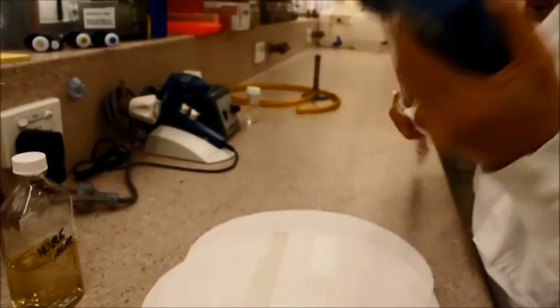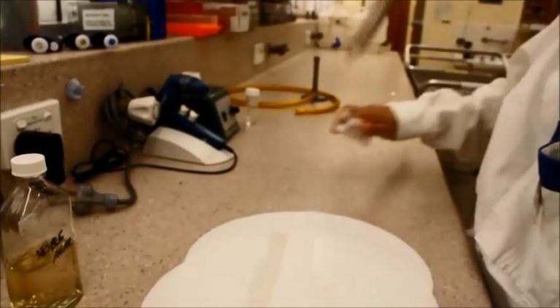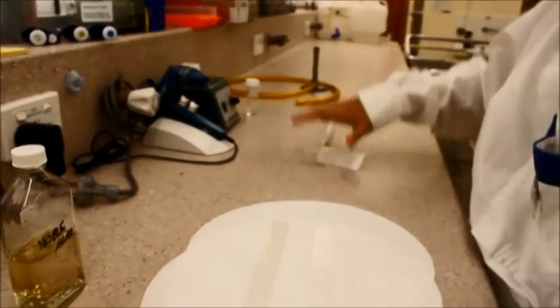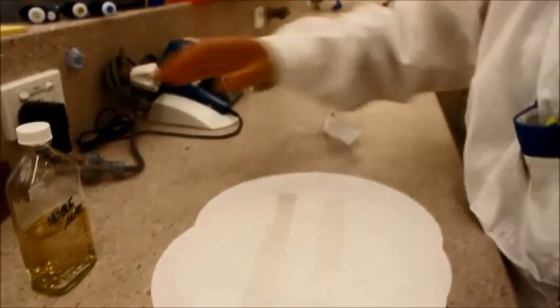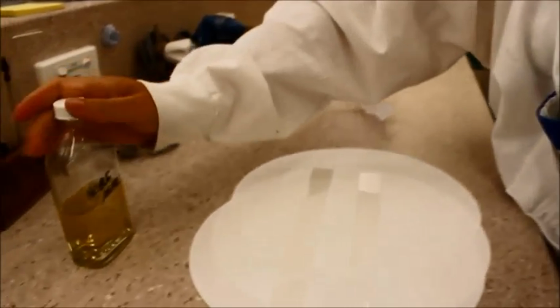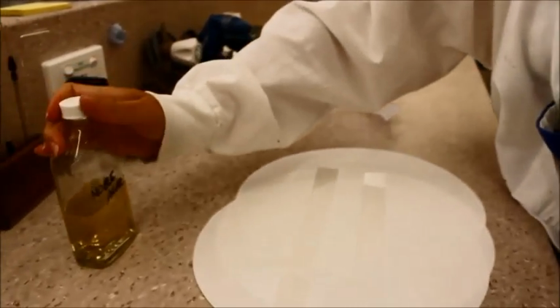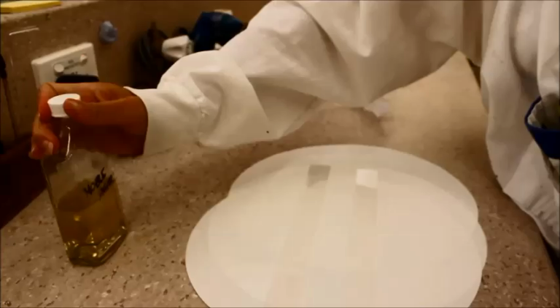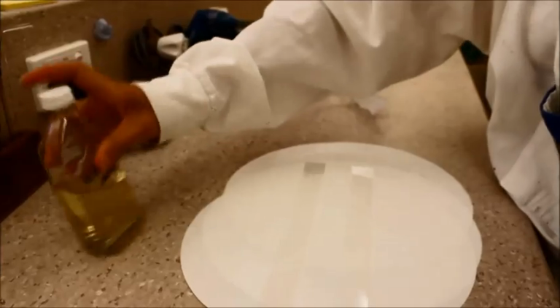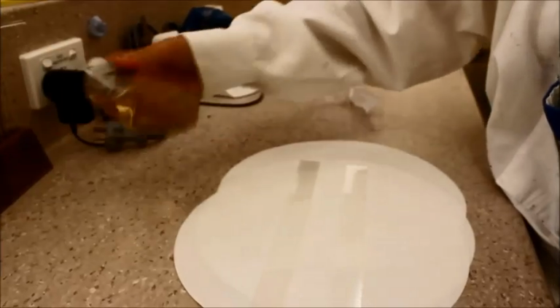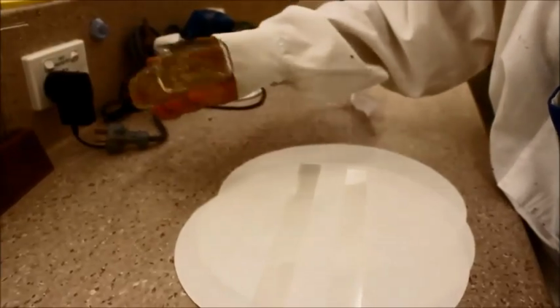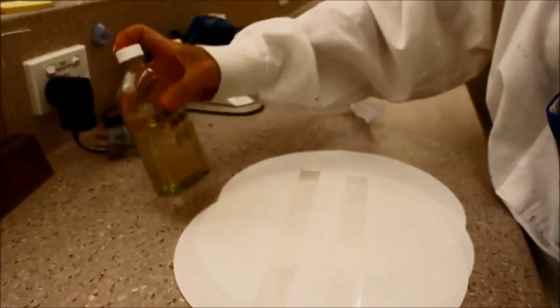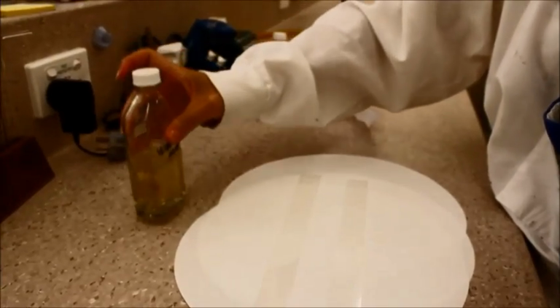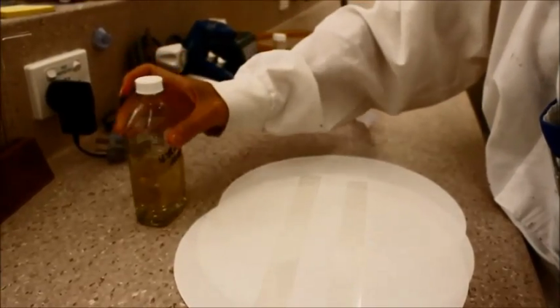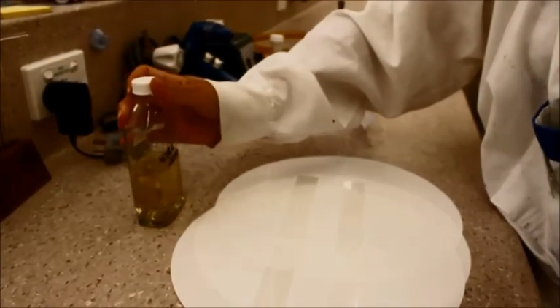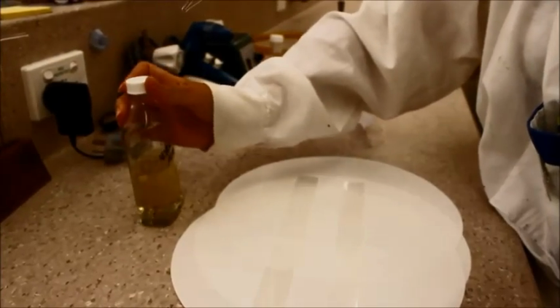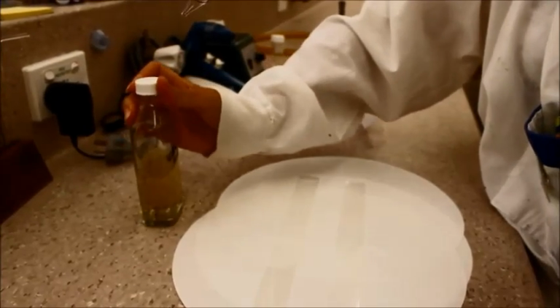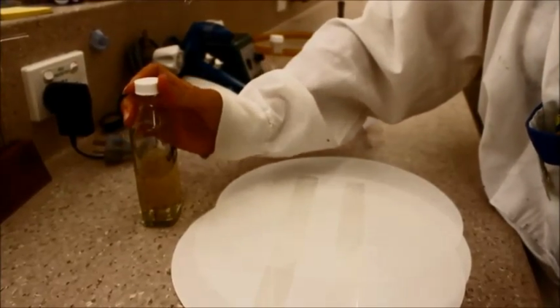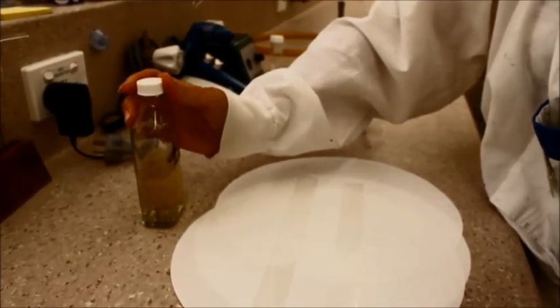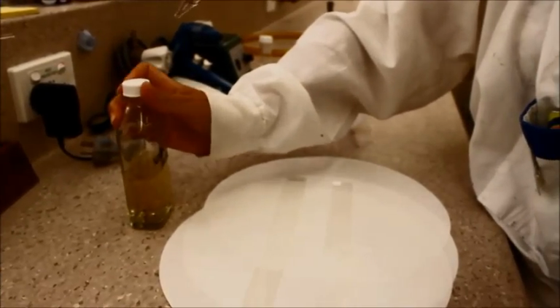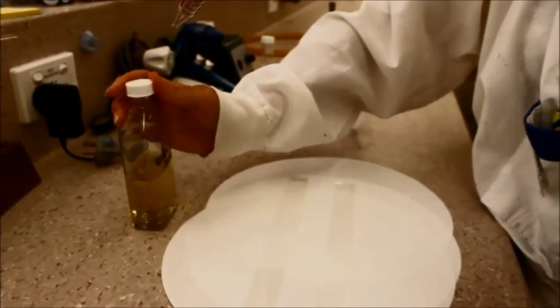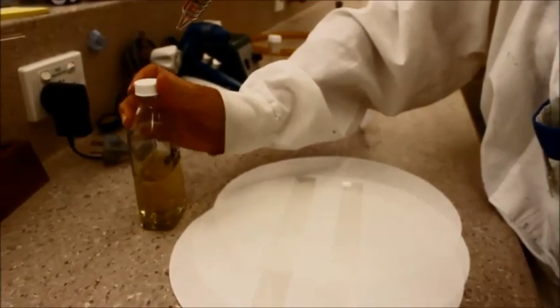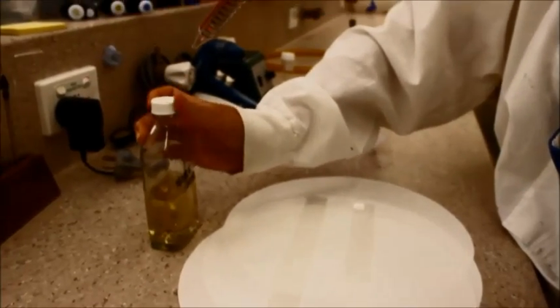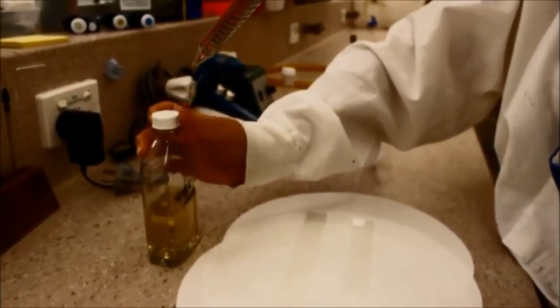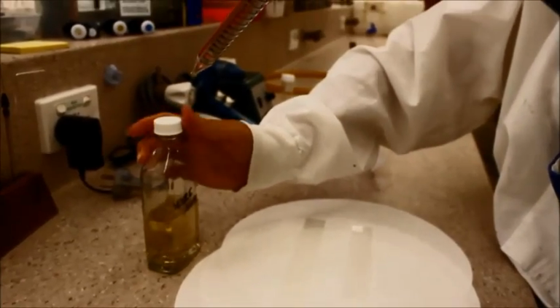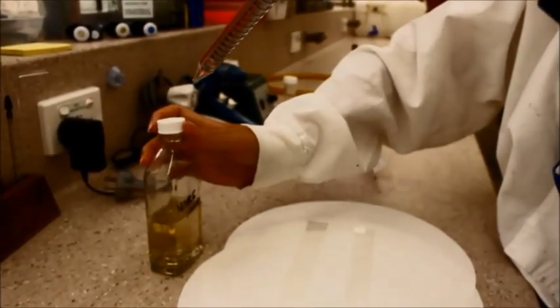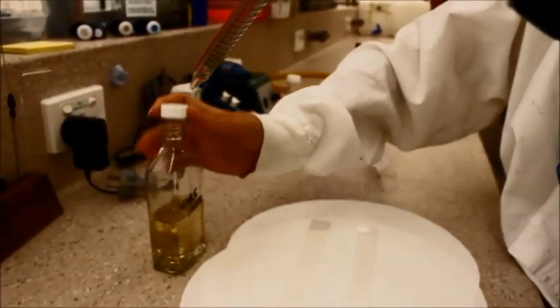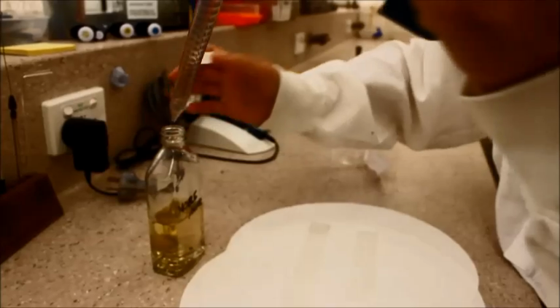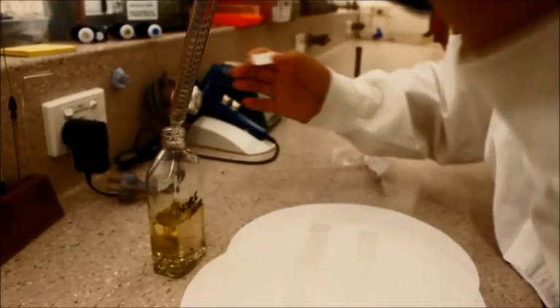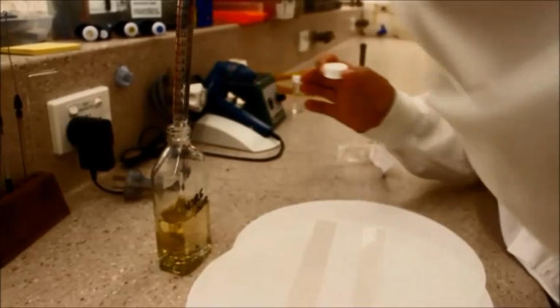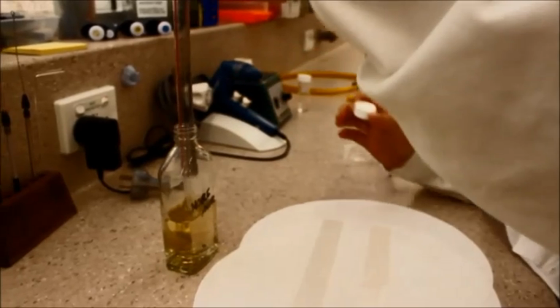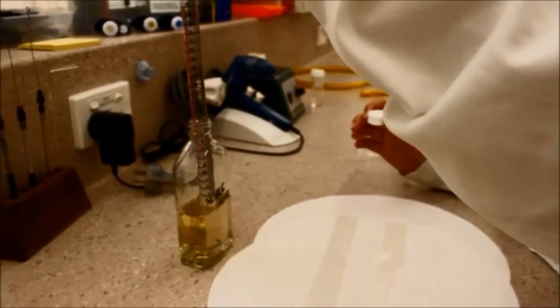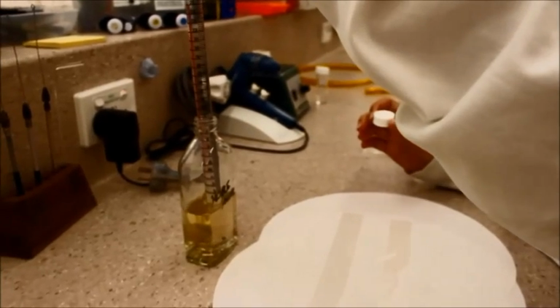Then, using a 25ml pipette, pipette 15ml of molten noble agar onto the gel bond.